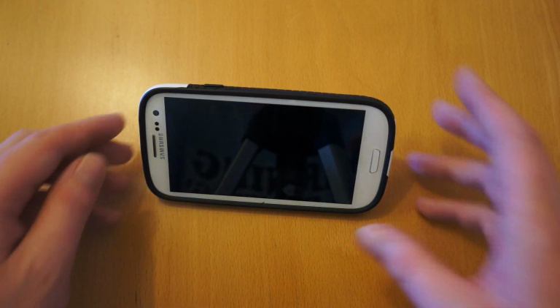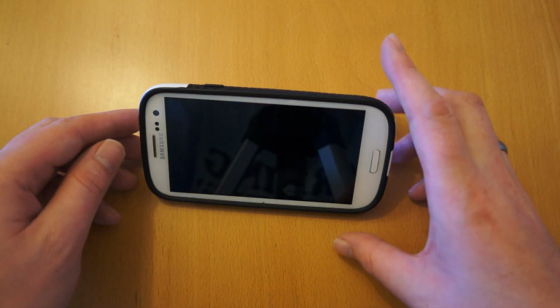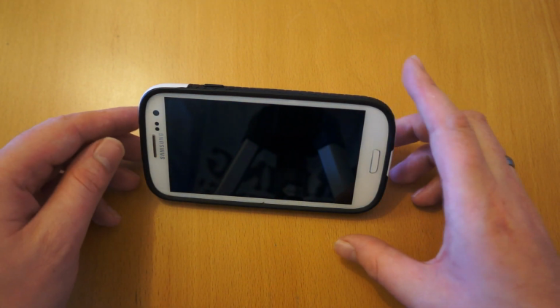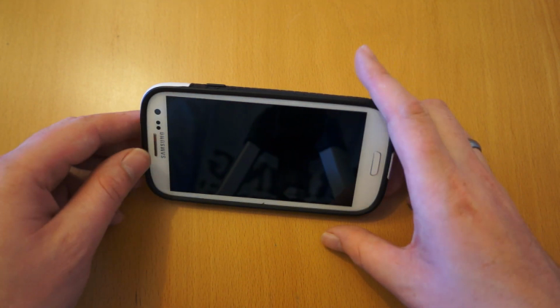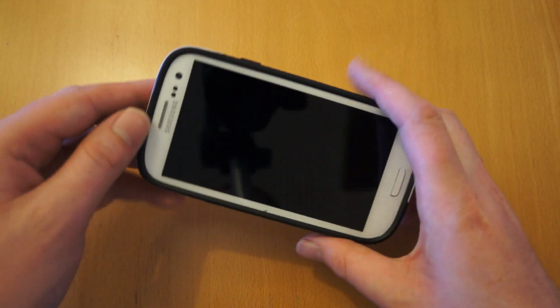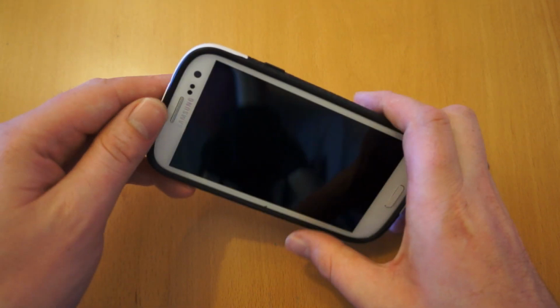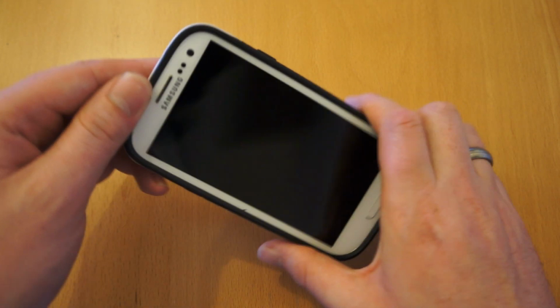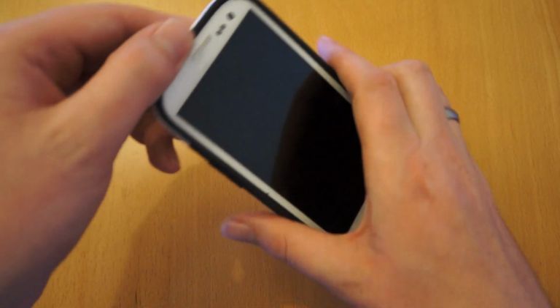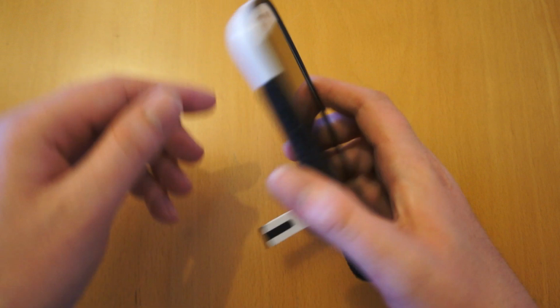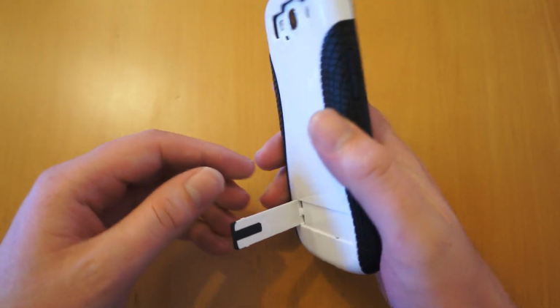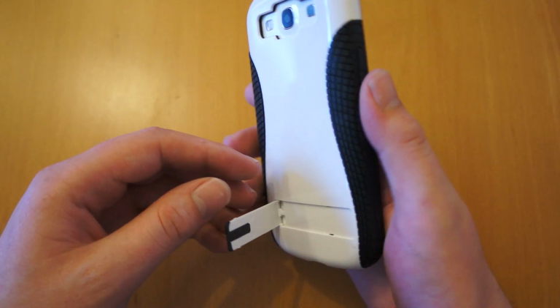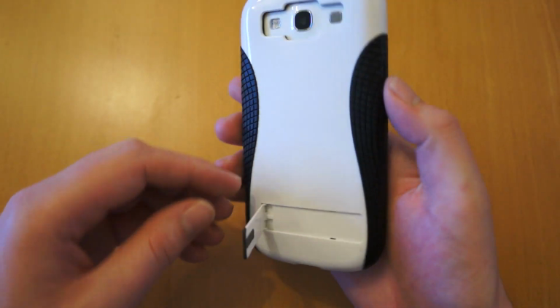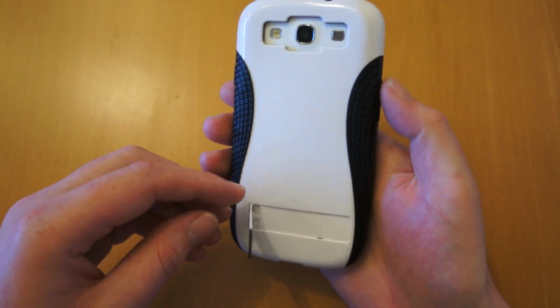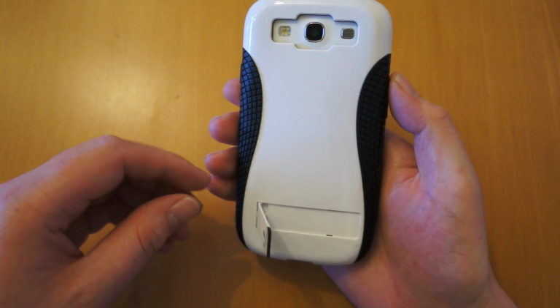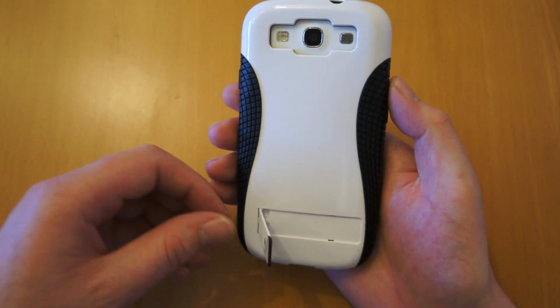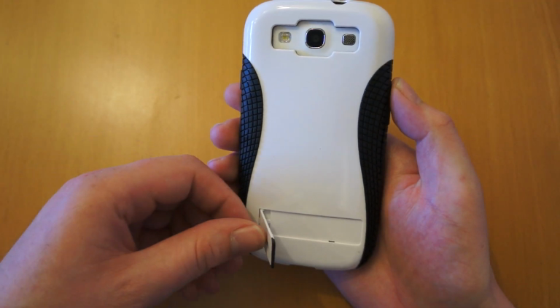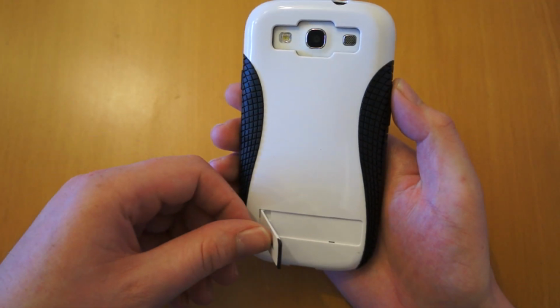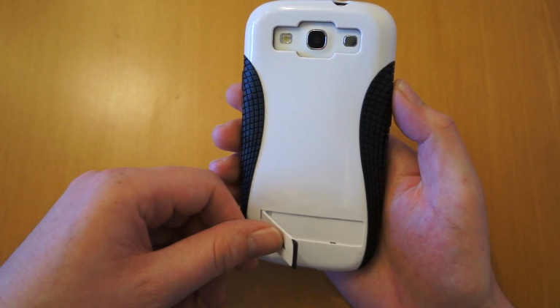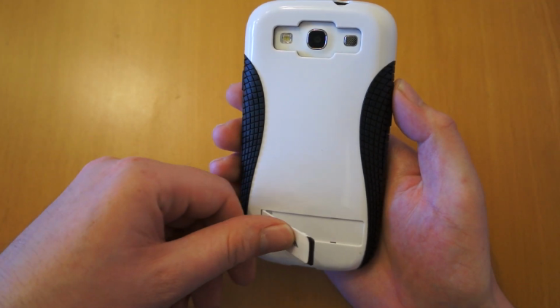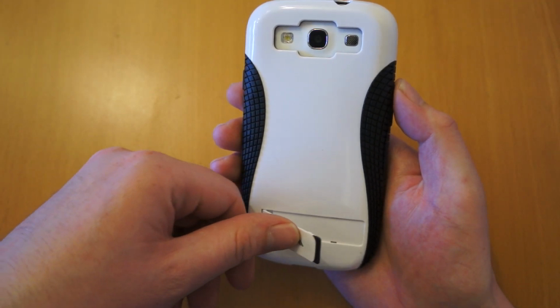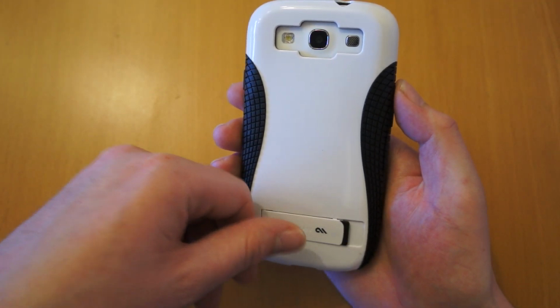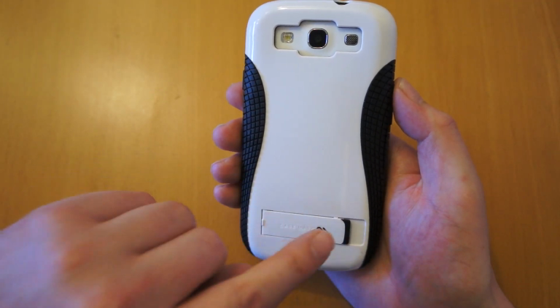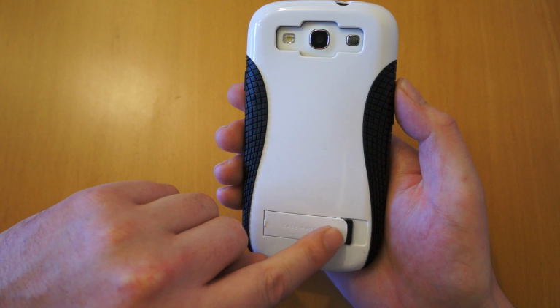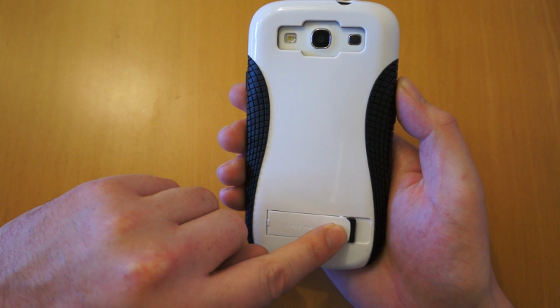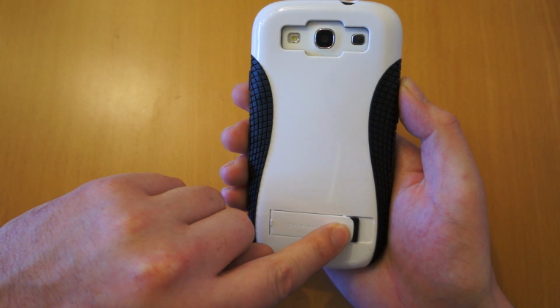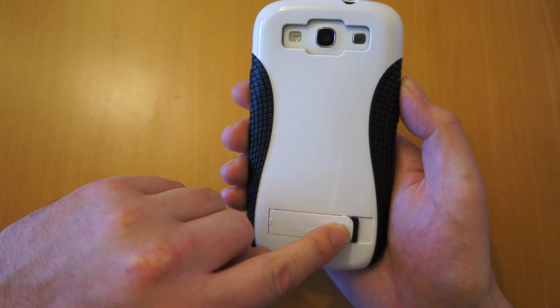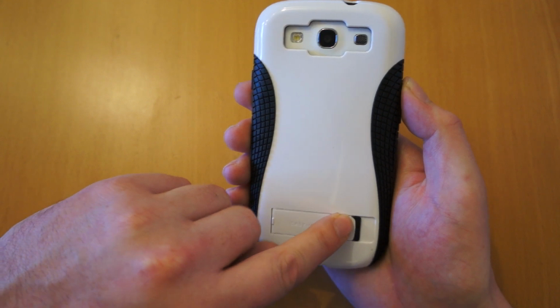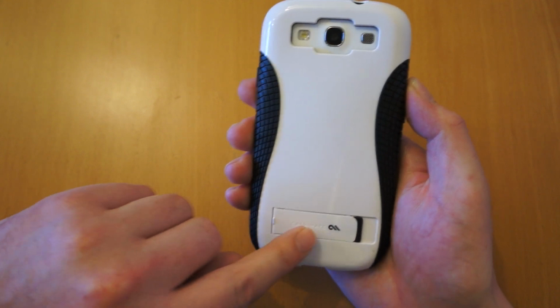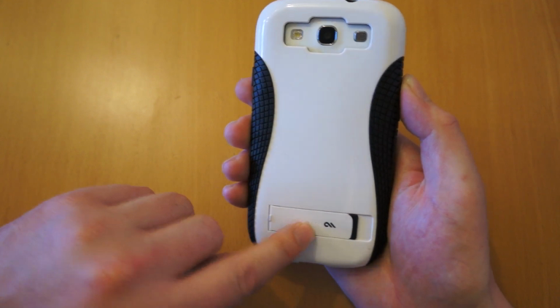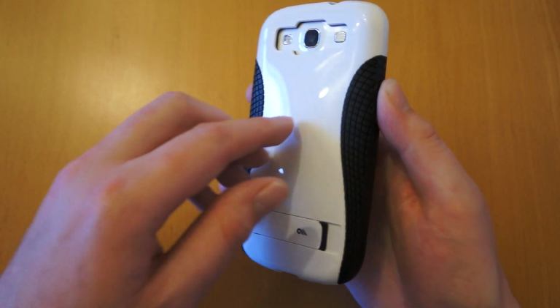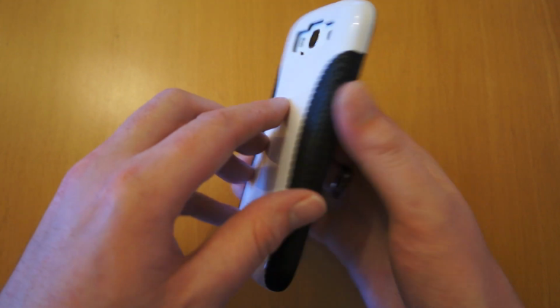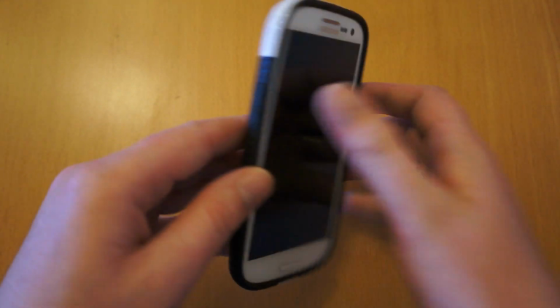If you're looking for a case for your Samsung Galaxy S3 or you just want to find a better one, it's probably best you subscribe to my channel. I've got a lot more reviews and there are quite a few on there already. Thank you for watching.